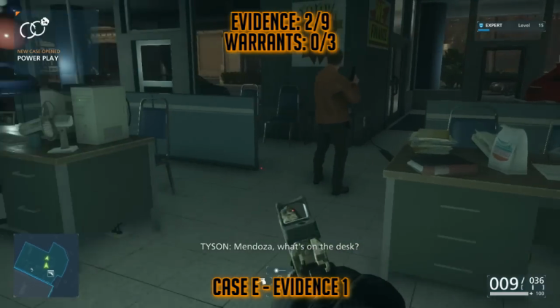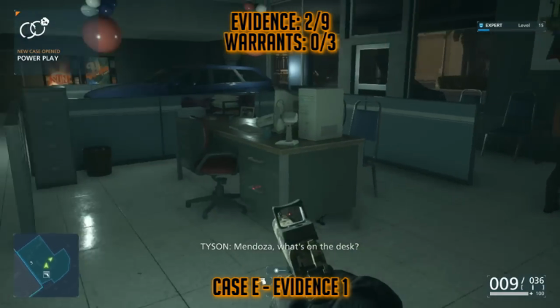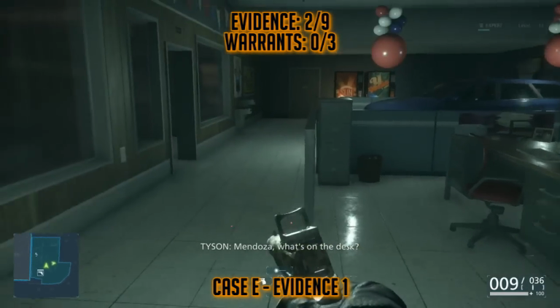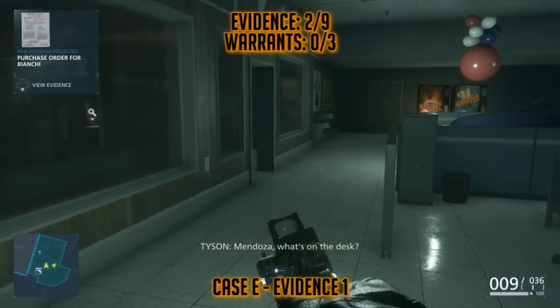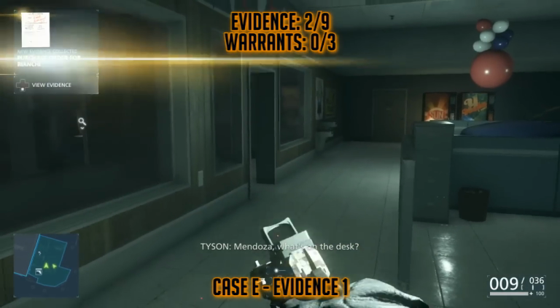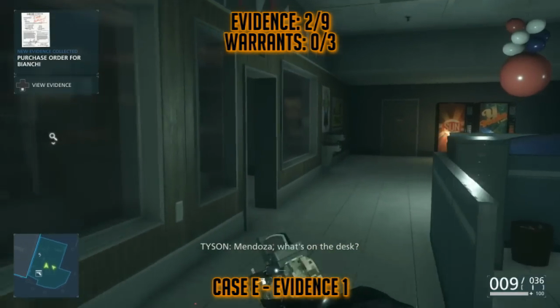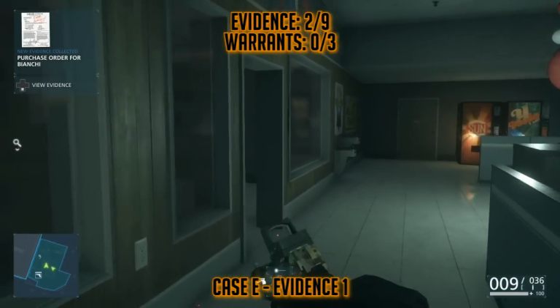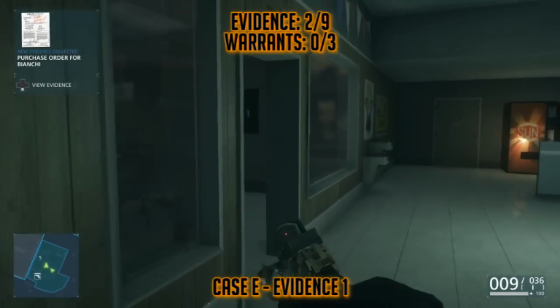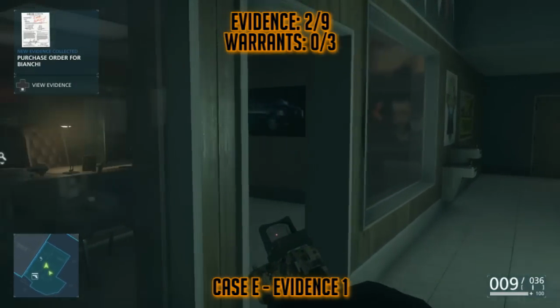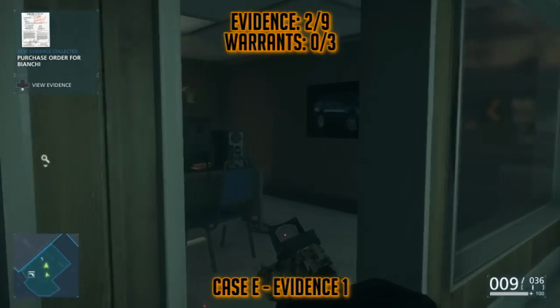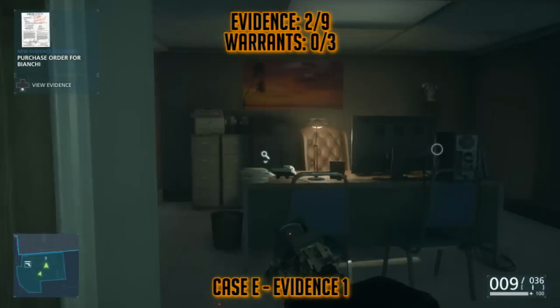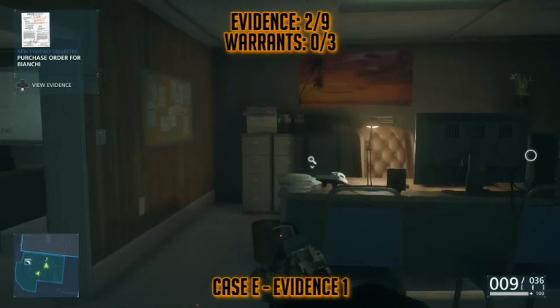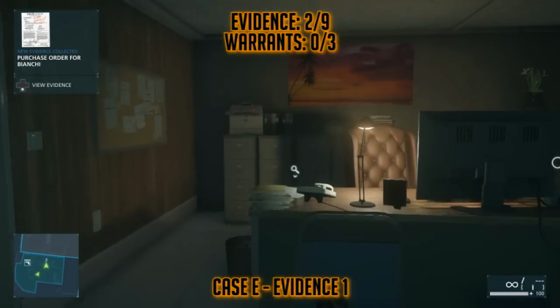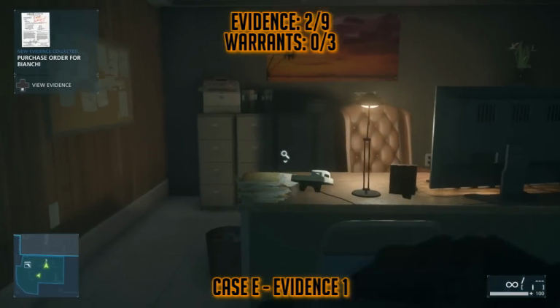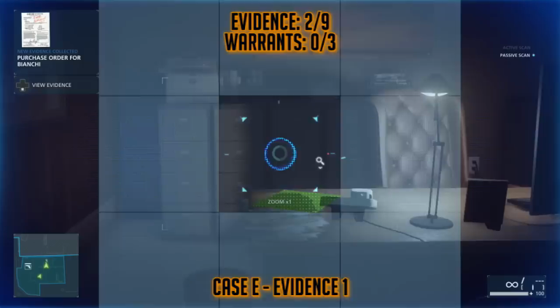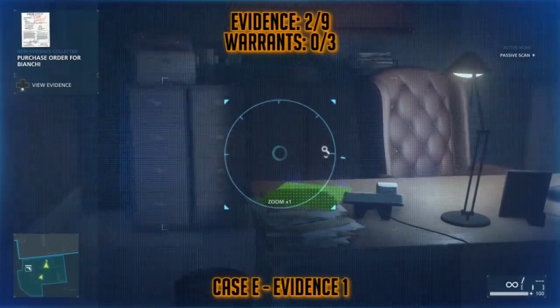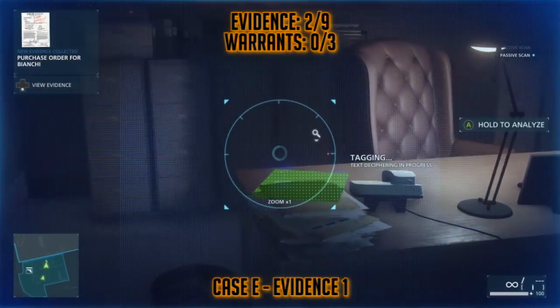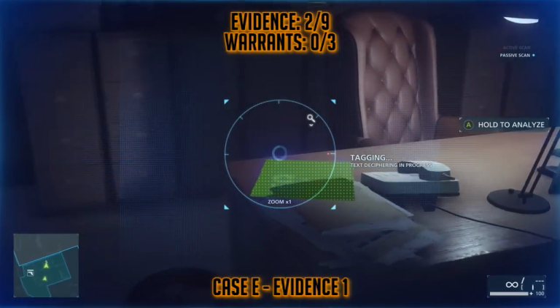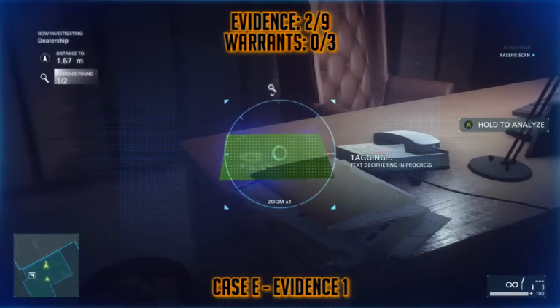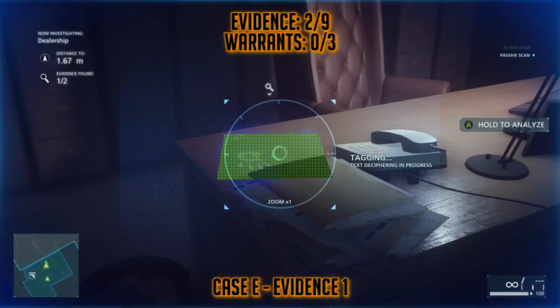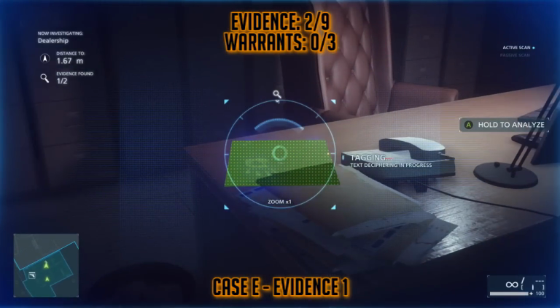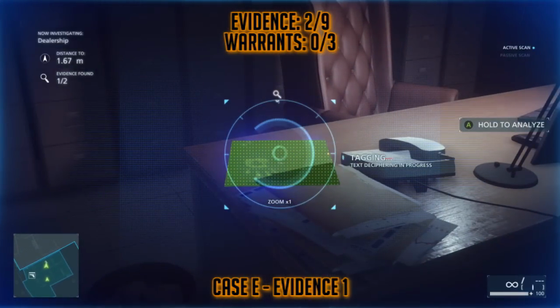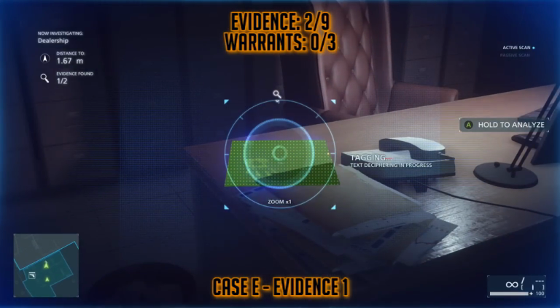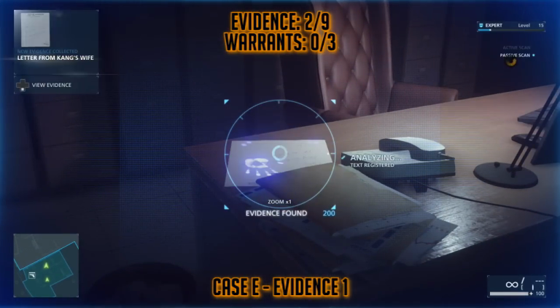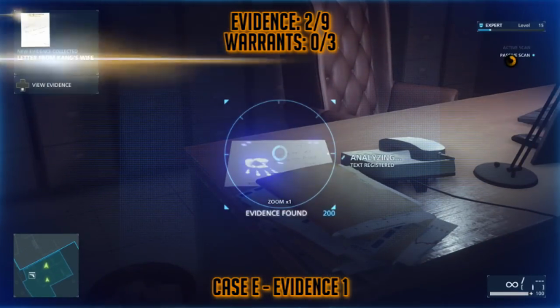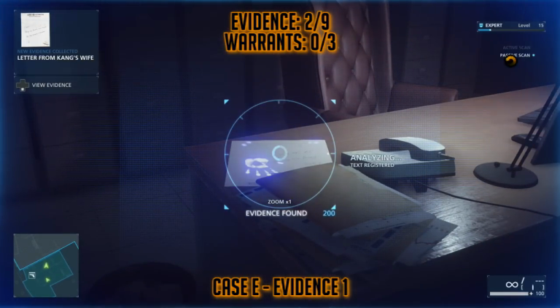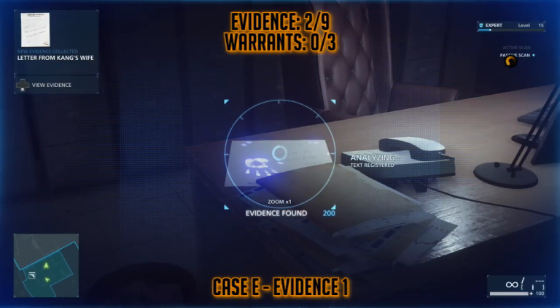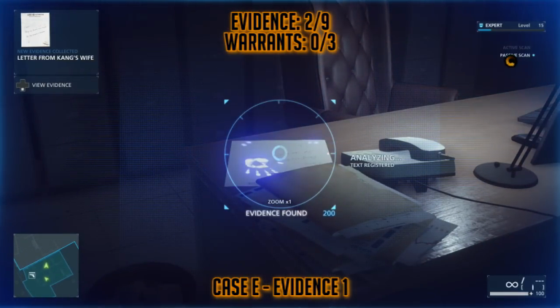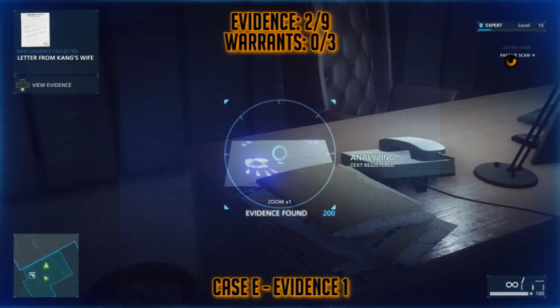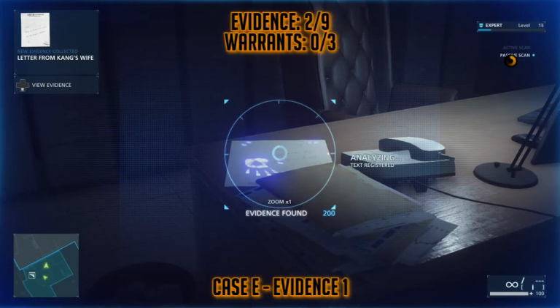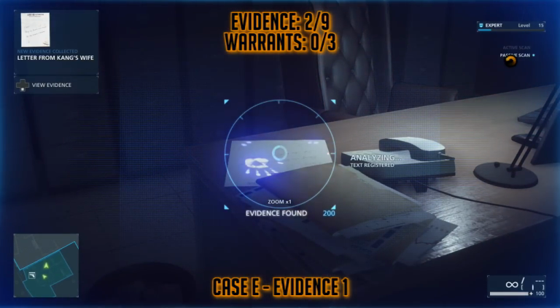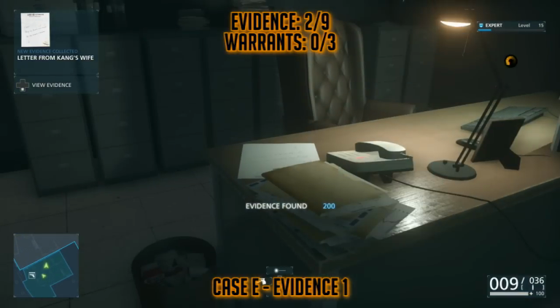And that's the first one you're going to unlock. The one right next to it is Evidence number one. In the main office with the computer, you can find another piece of evidence on the desk, also a piece of paper.